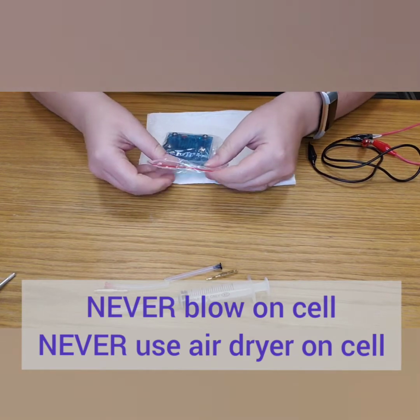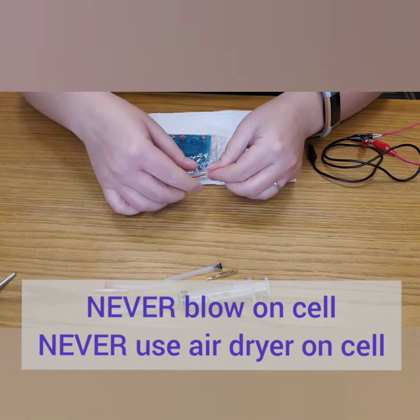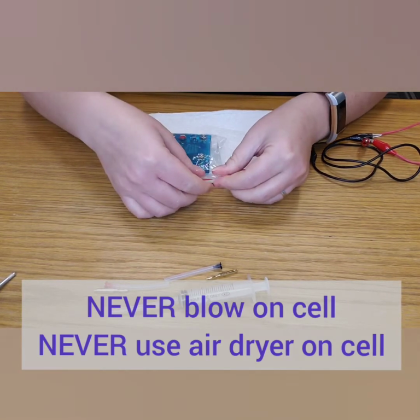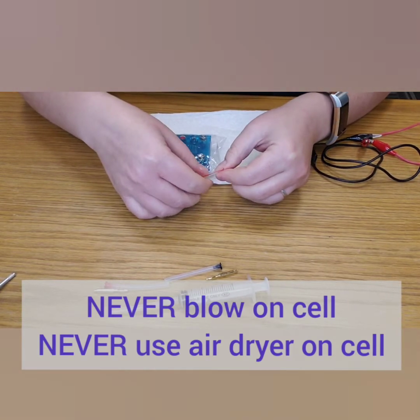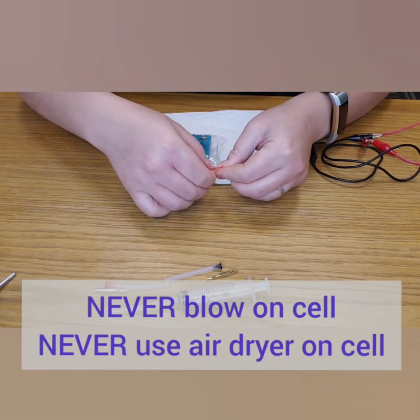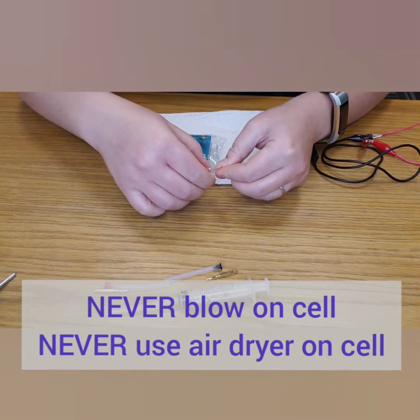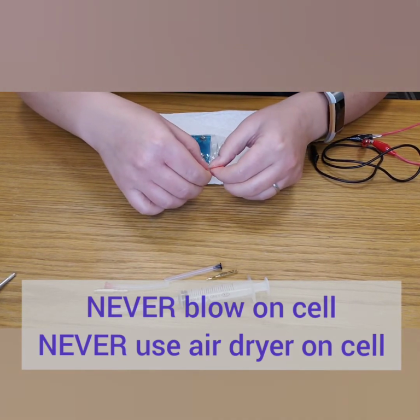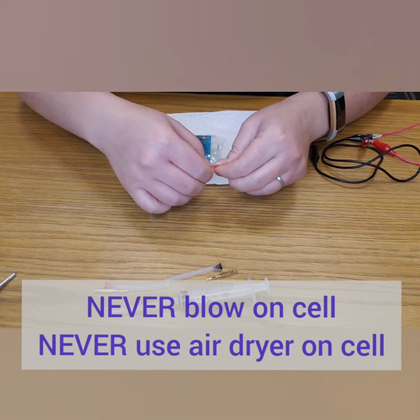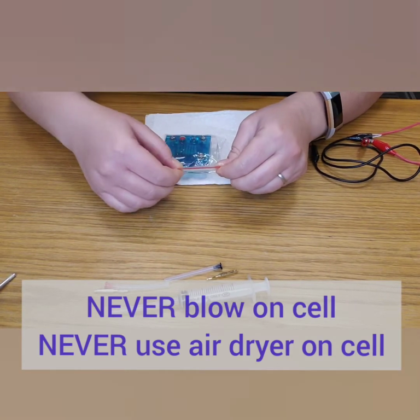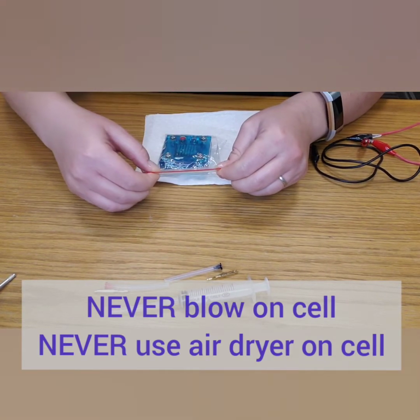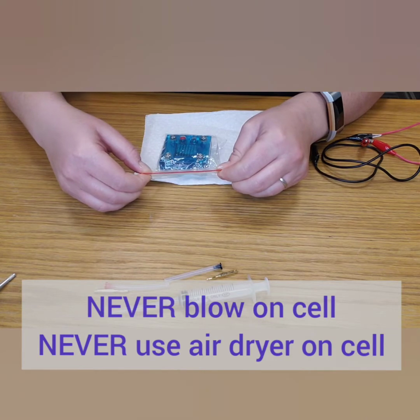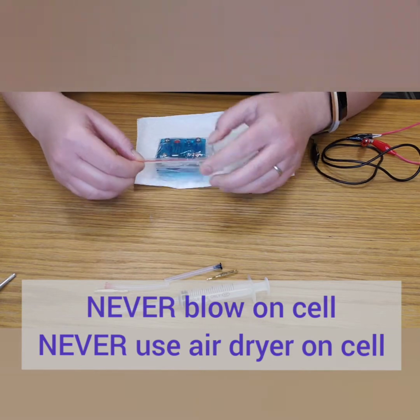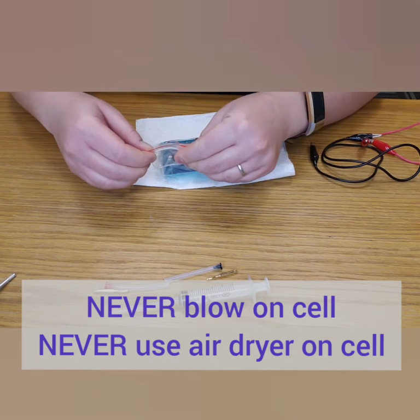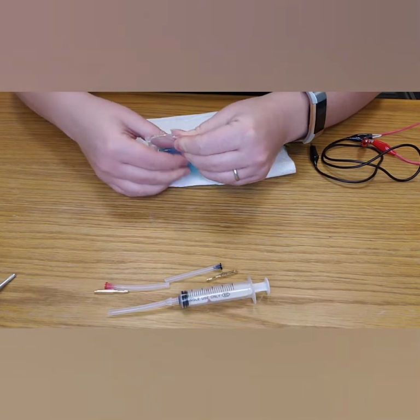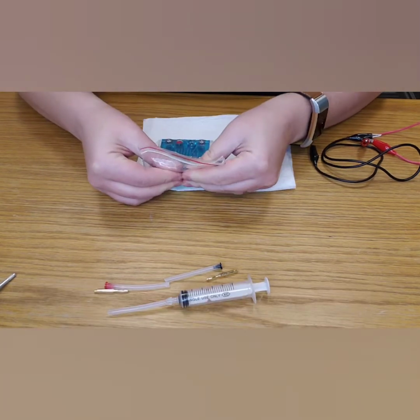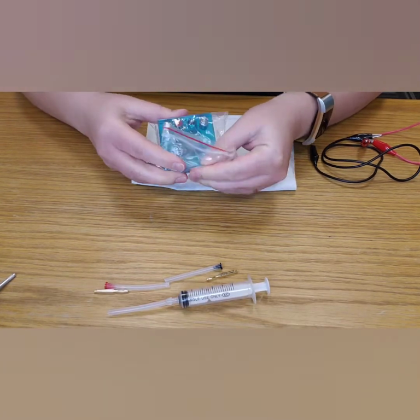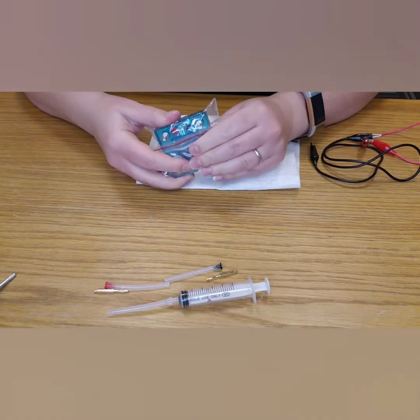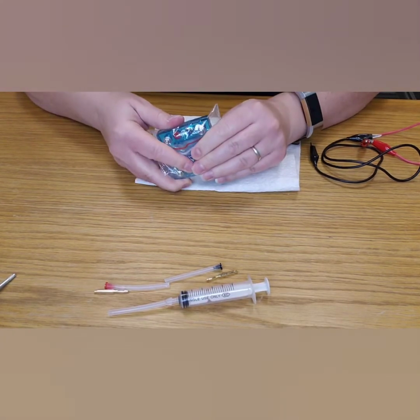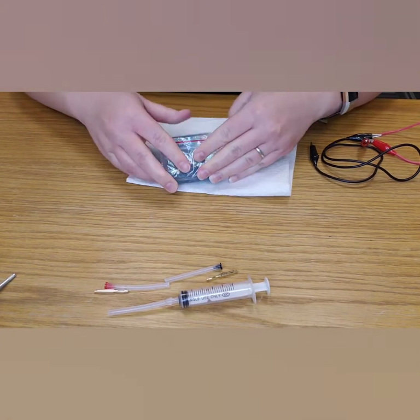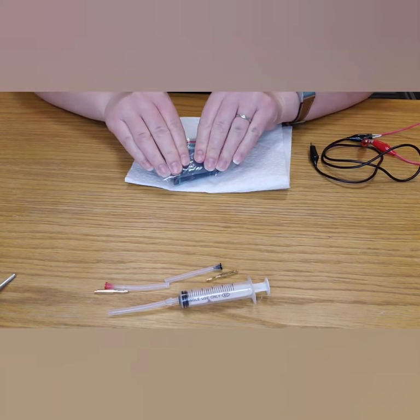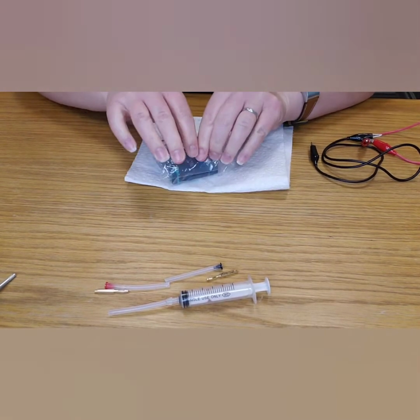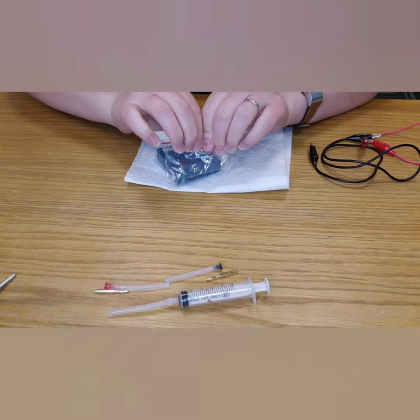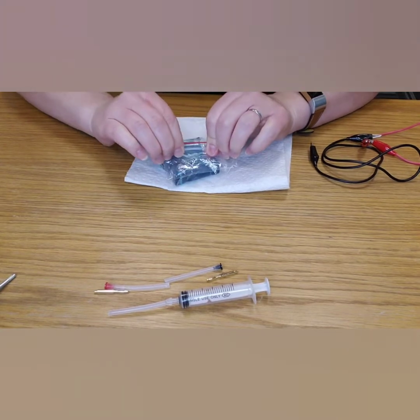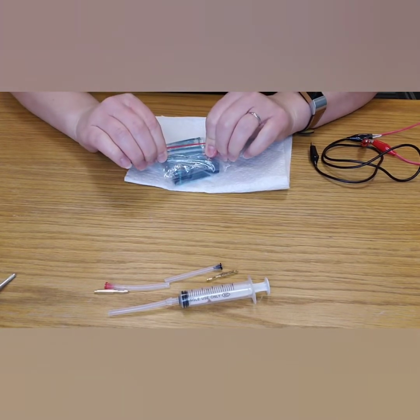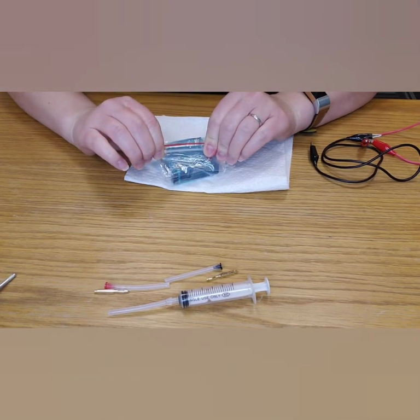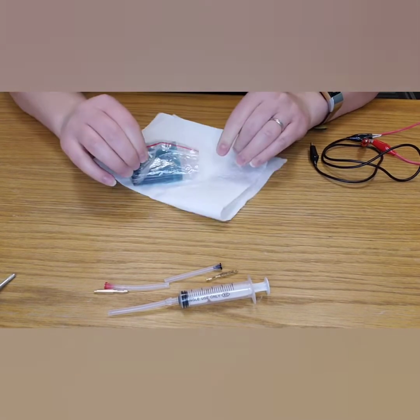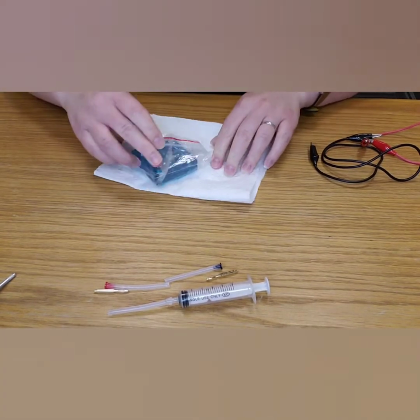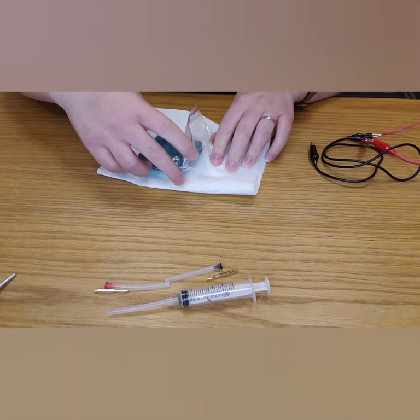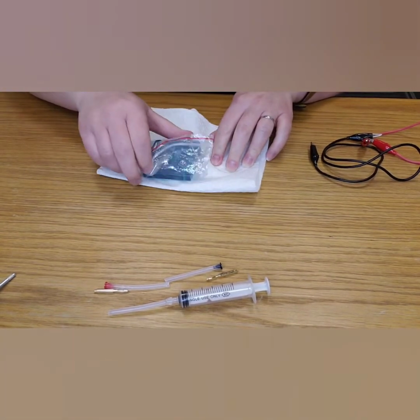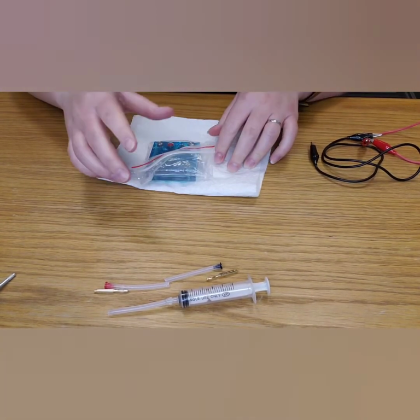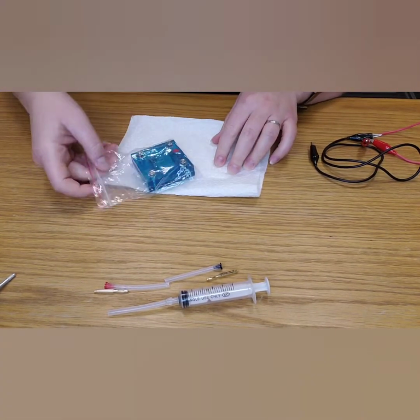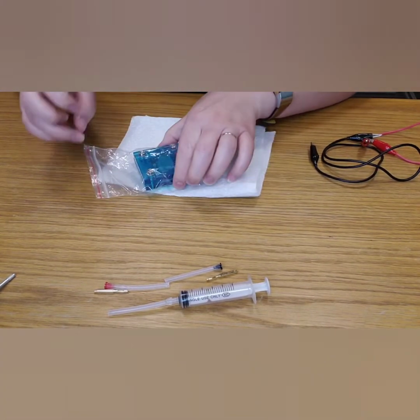Never blow on your fuel cell to dry it, and don't use a hair dryer on it. All of that can introduce impurities to the cell and ruin it. Let it air dry as best you can and put it in an airtight container.